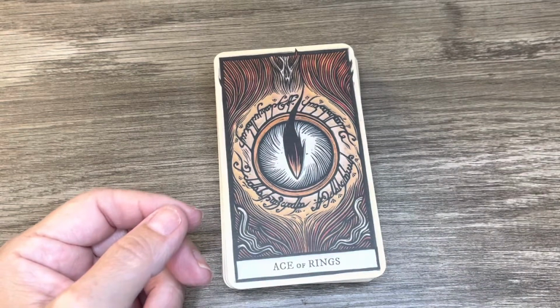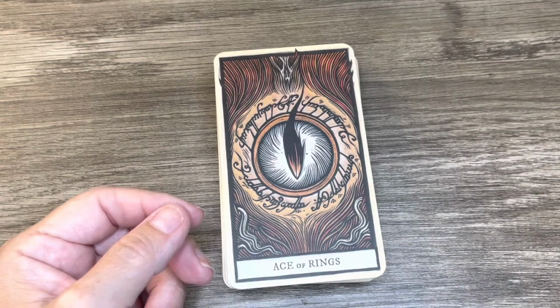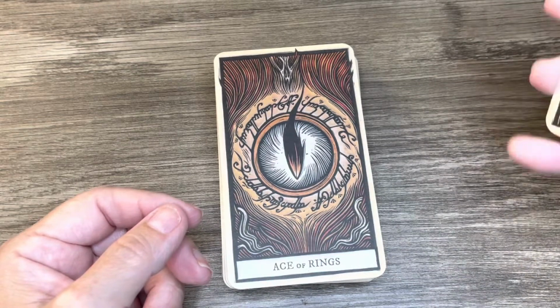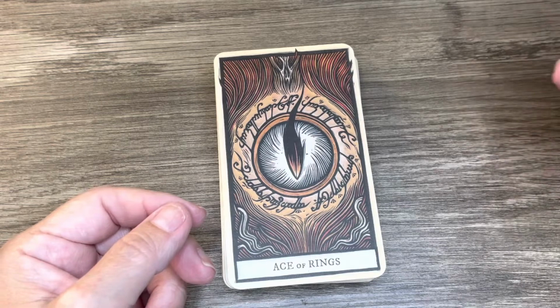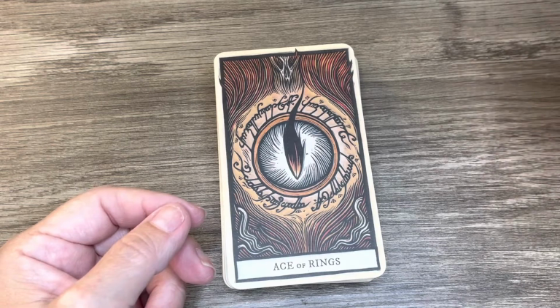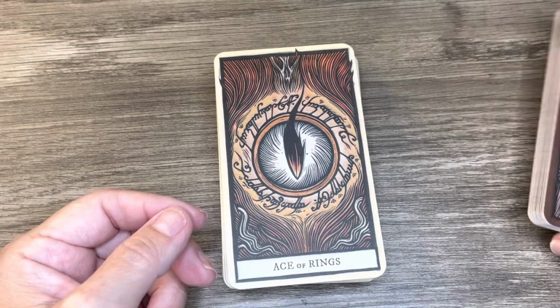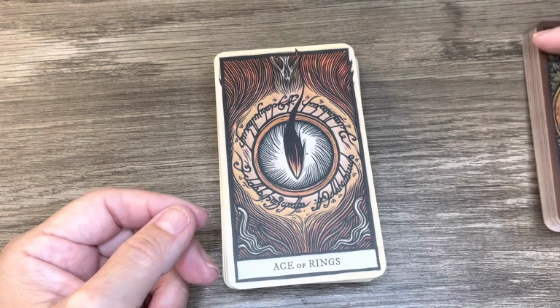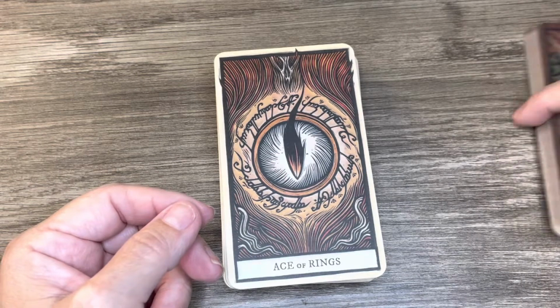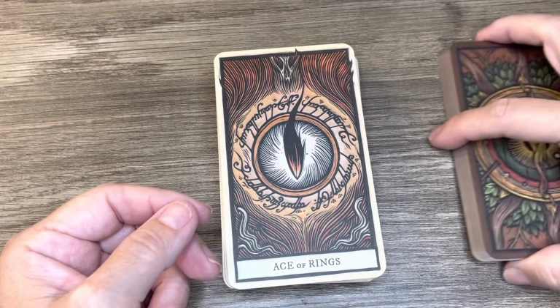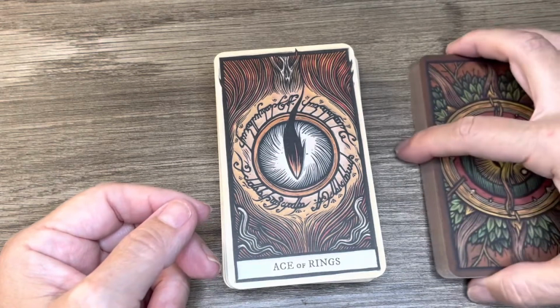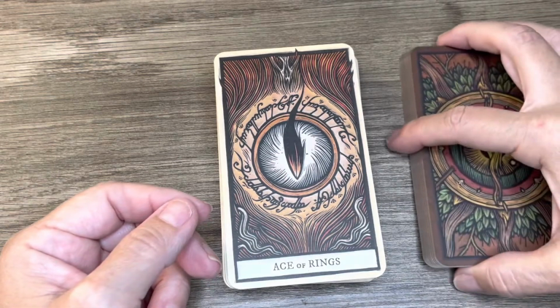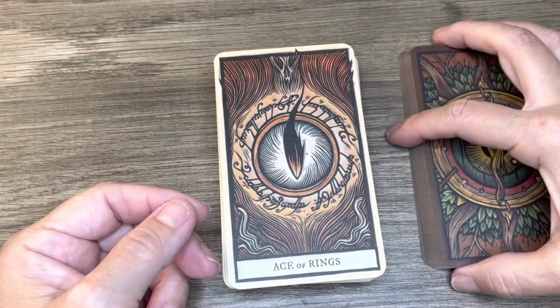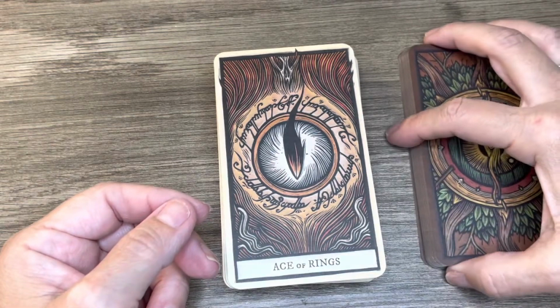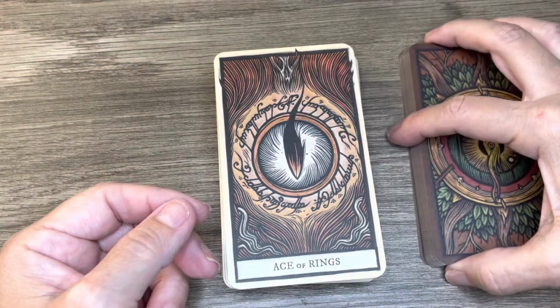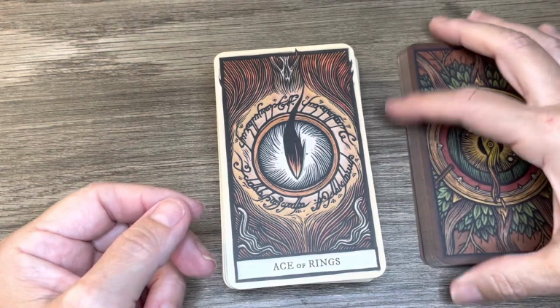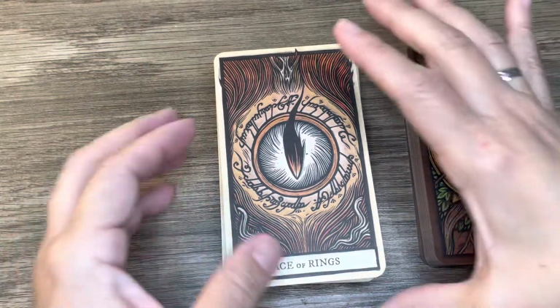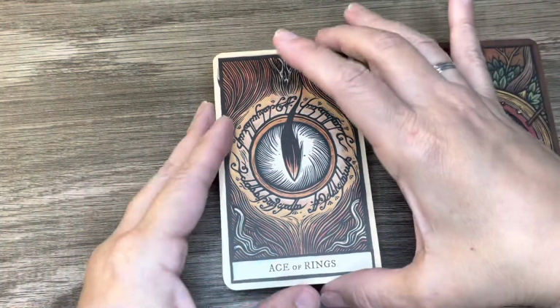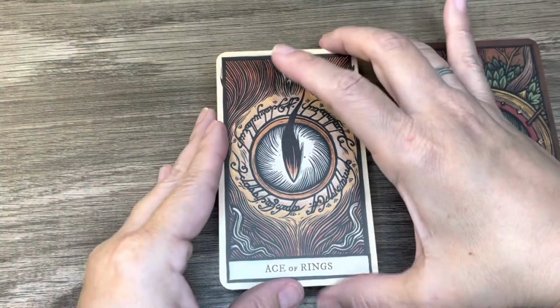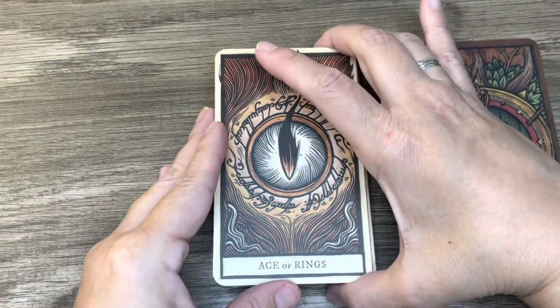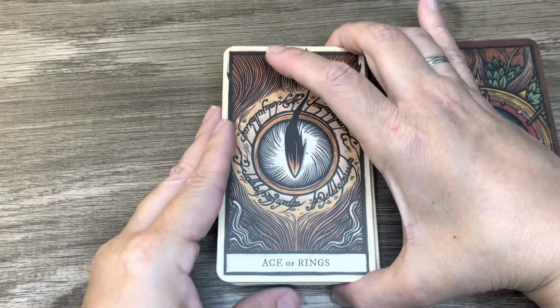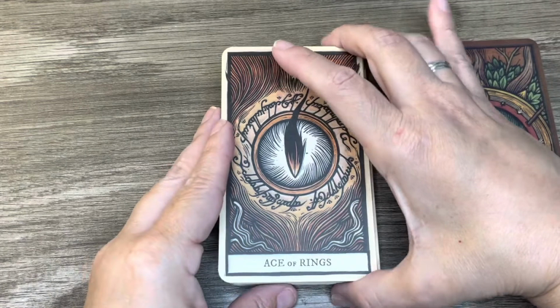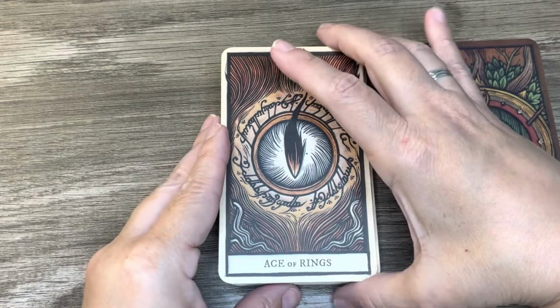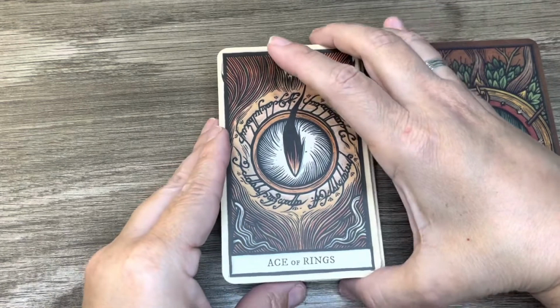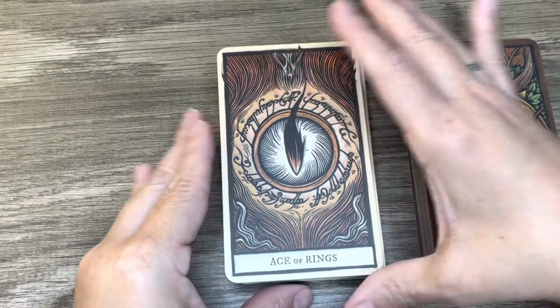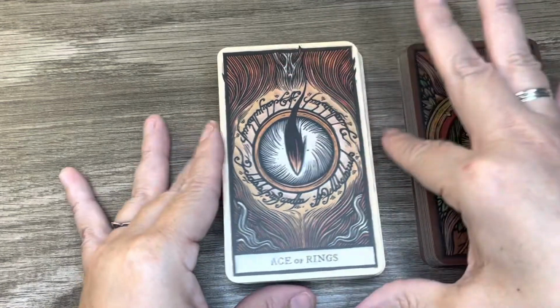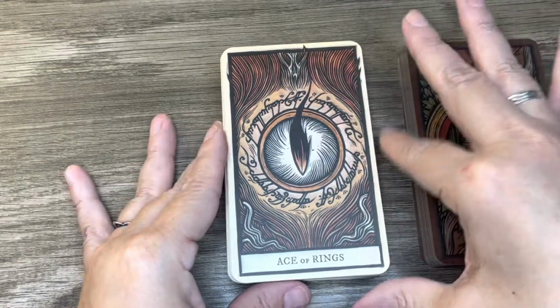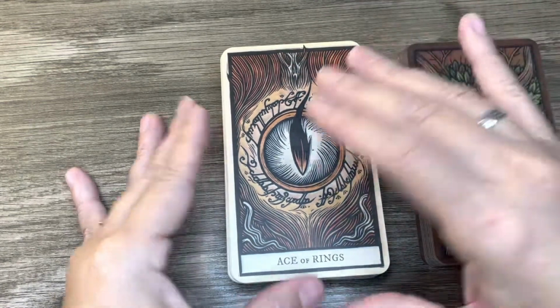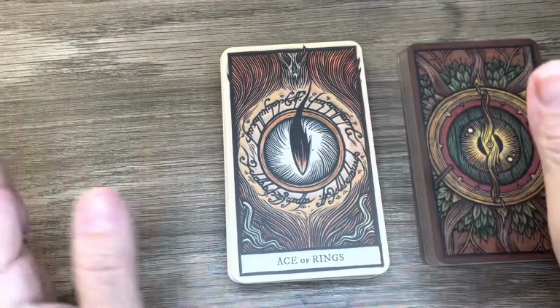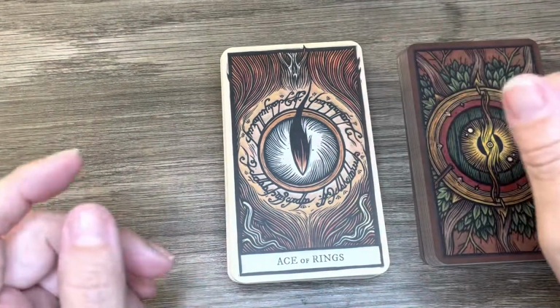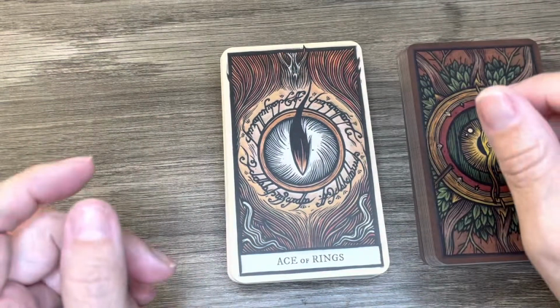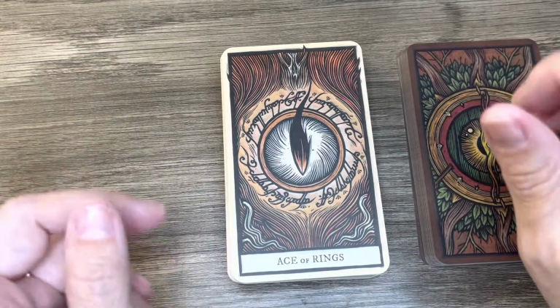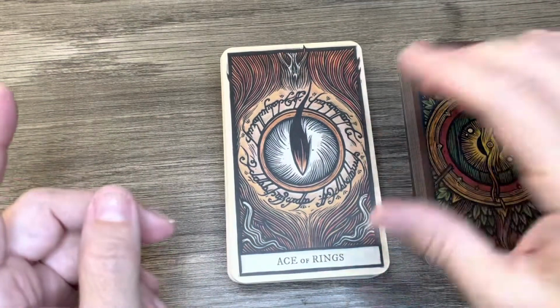I do feel like maybe this might have been returned or something and they just repackaged it — but as long as all the cards are here, I'm fine.